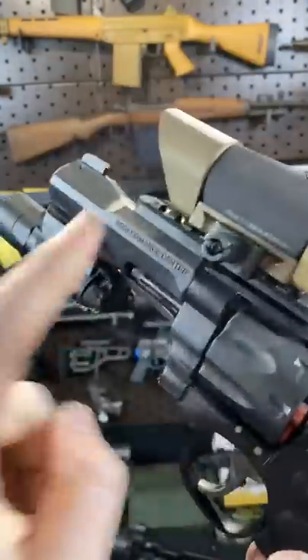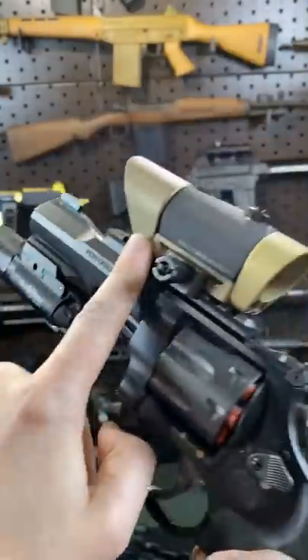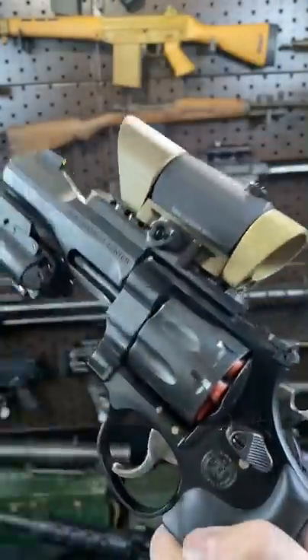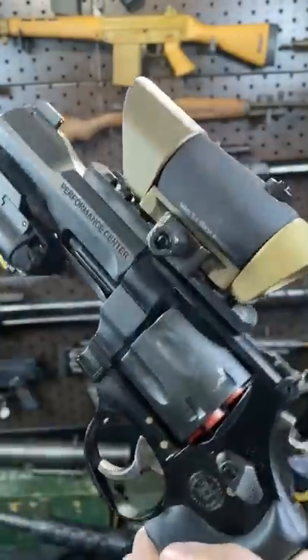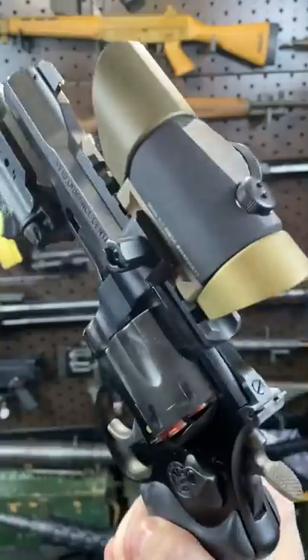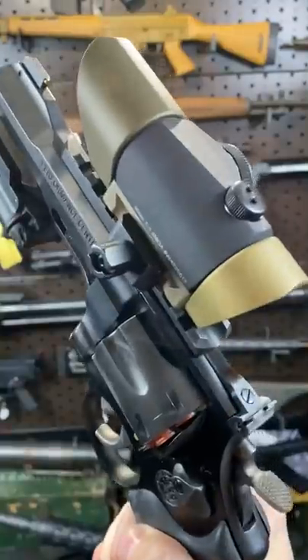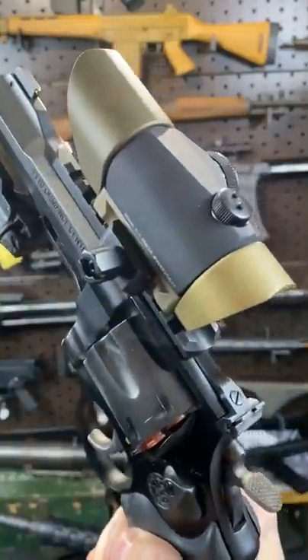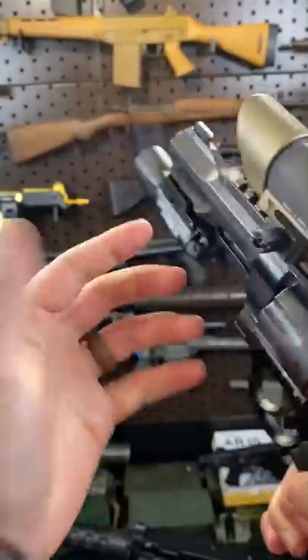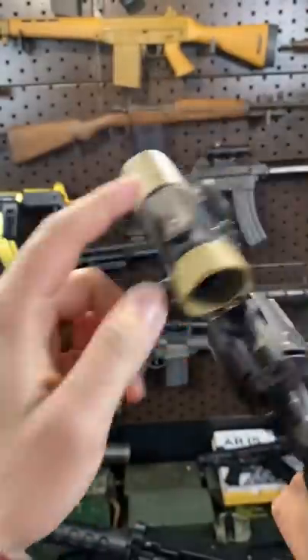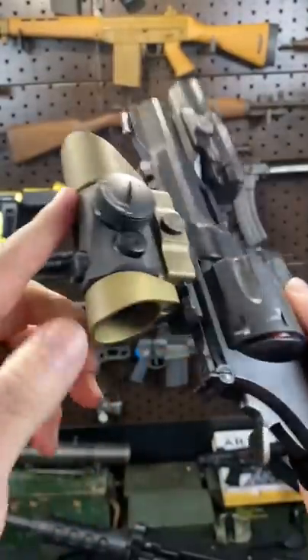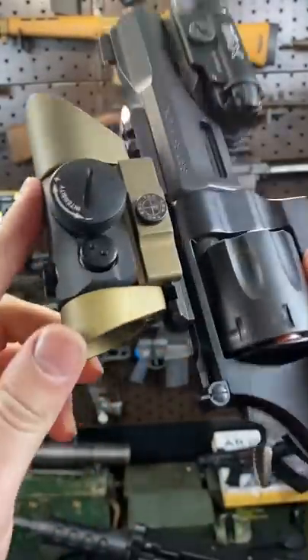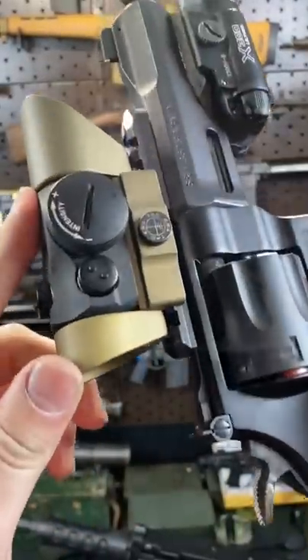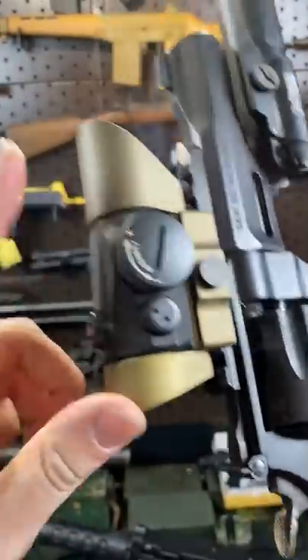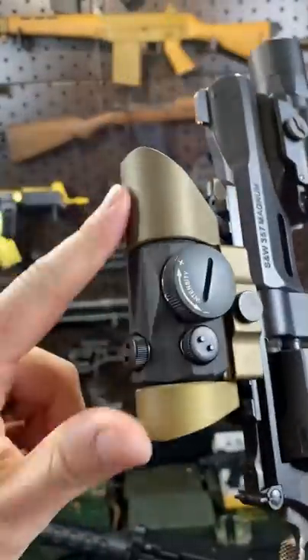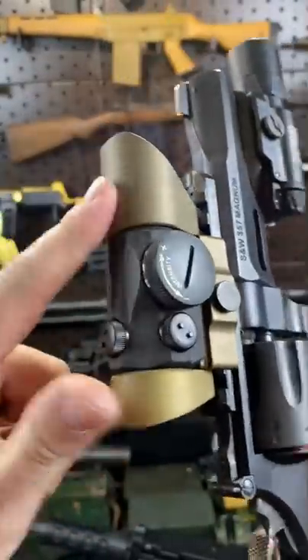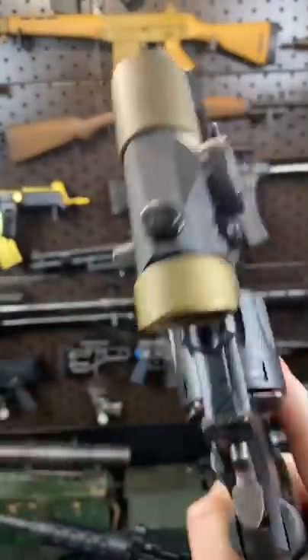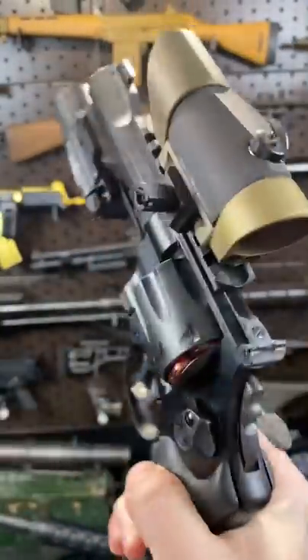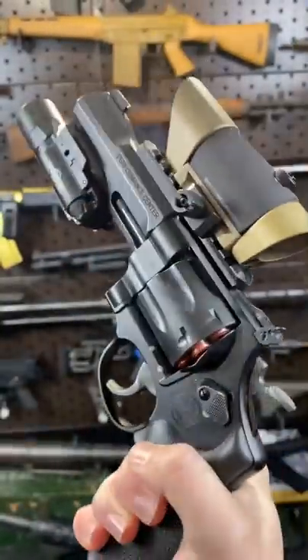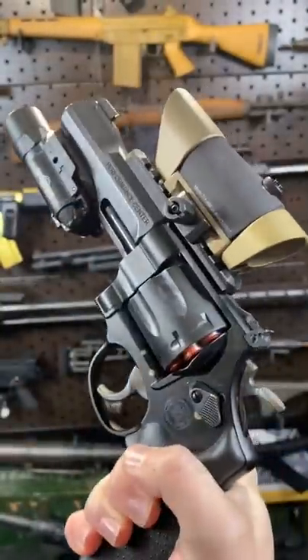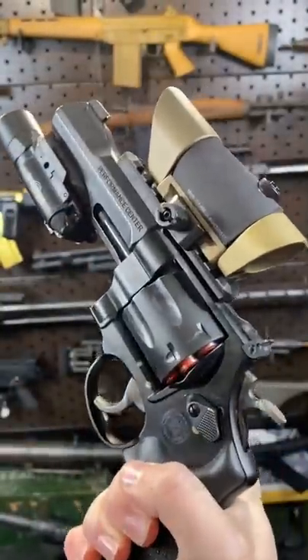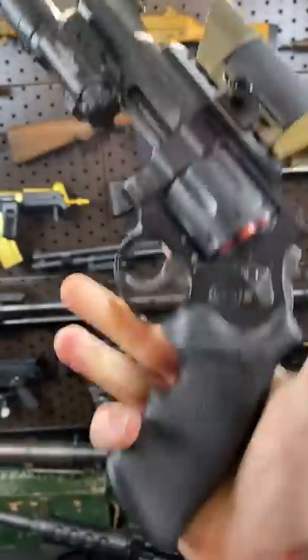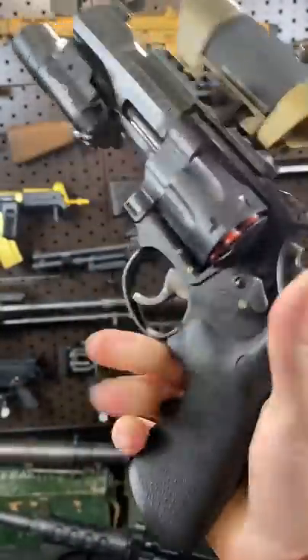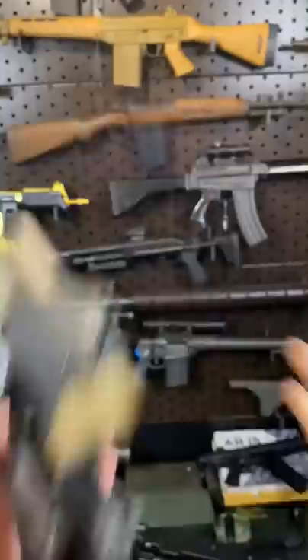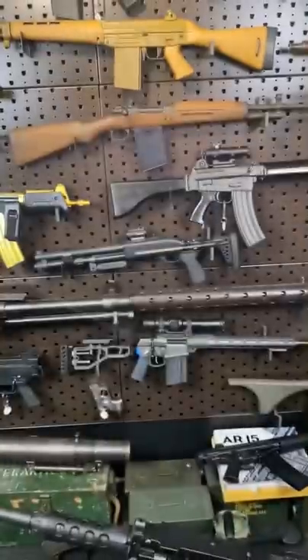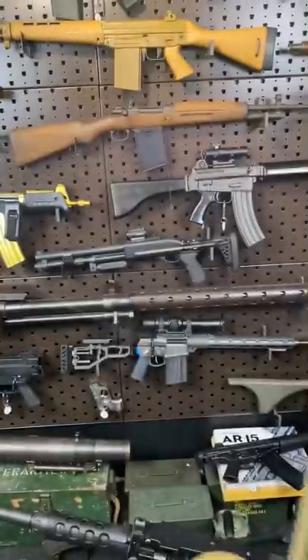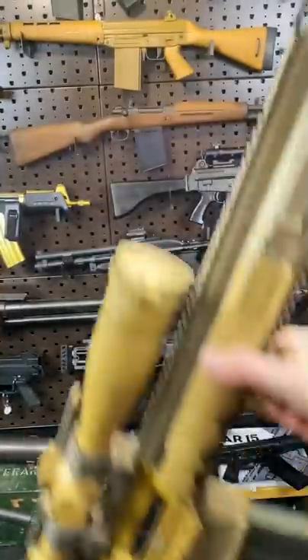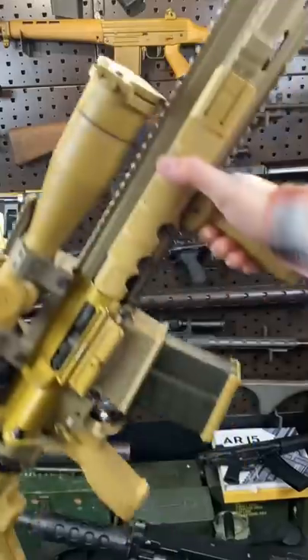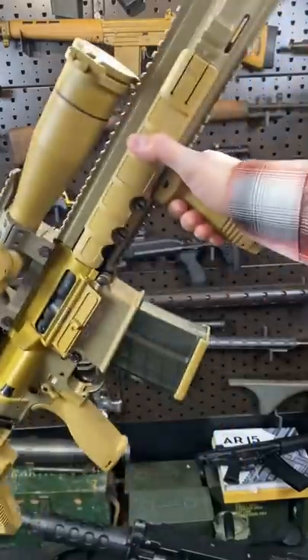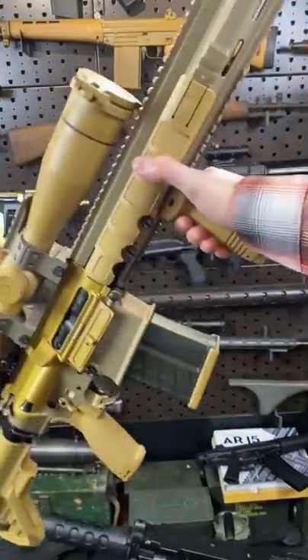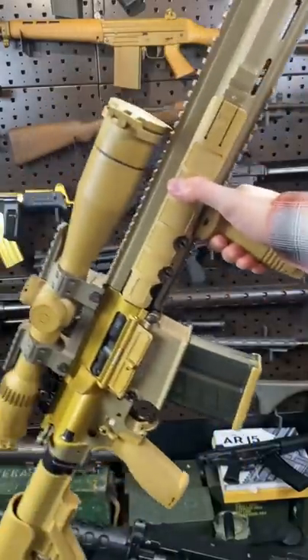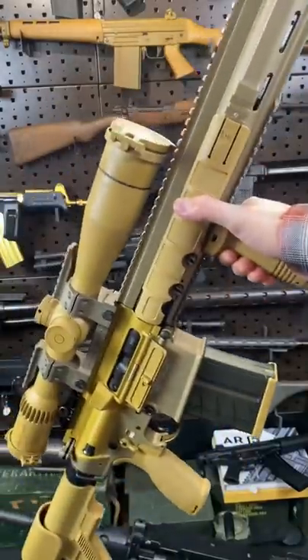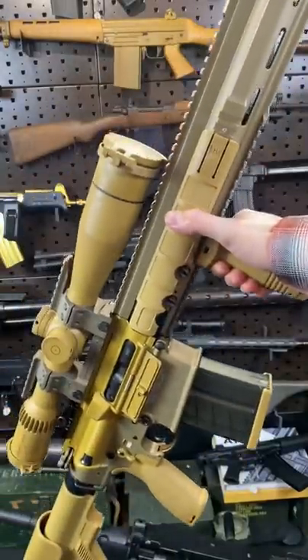This one has a pic rail, so naturally we threw an Aimpoint on it. This one's got these cool air attack sunshades. In case you wondered, it came straight off this boy, the old G28.